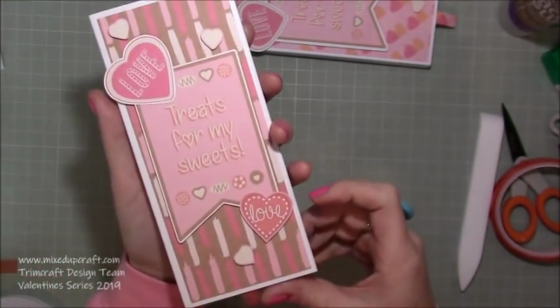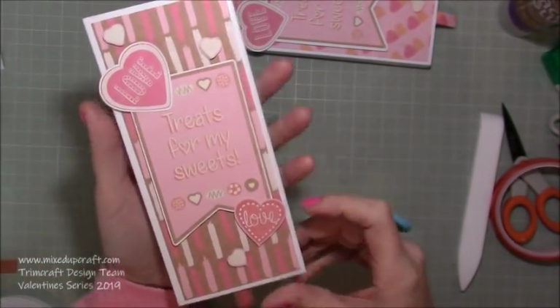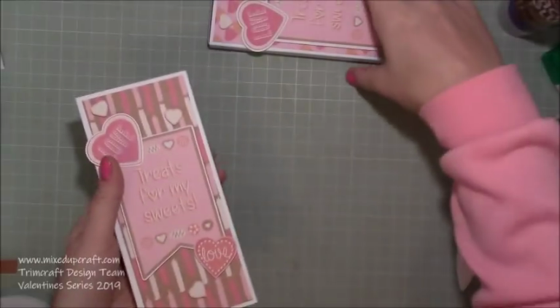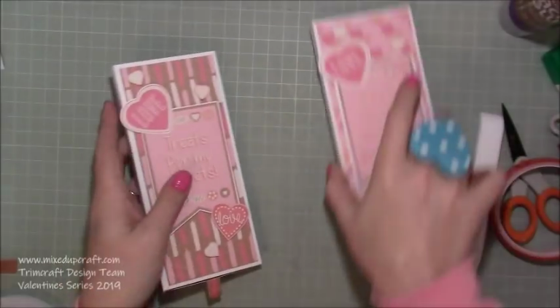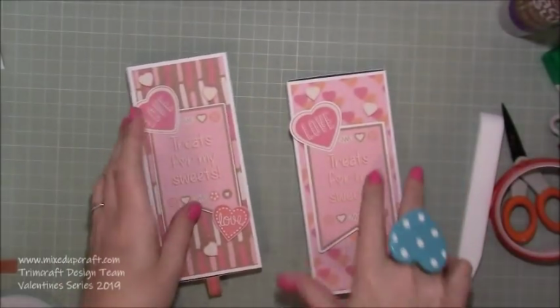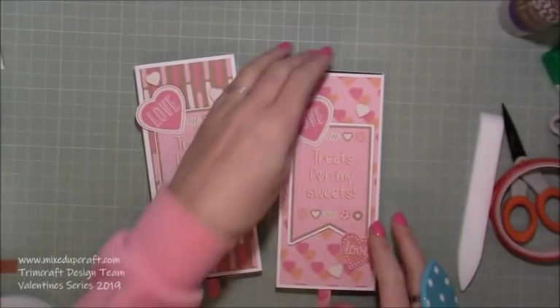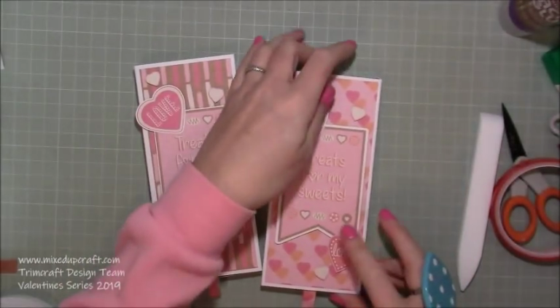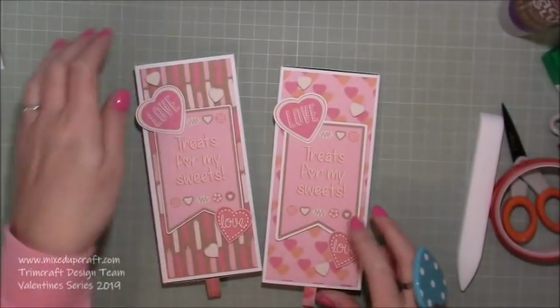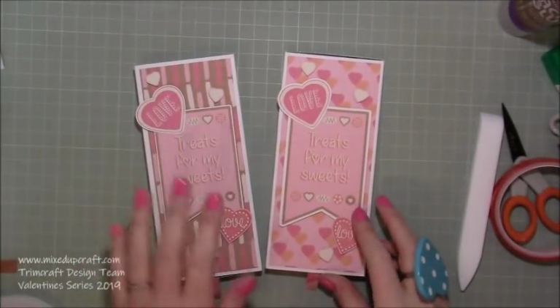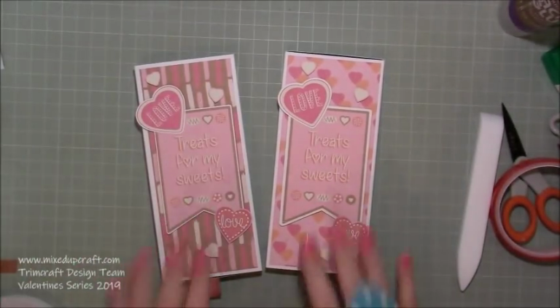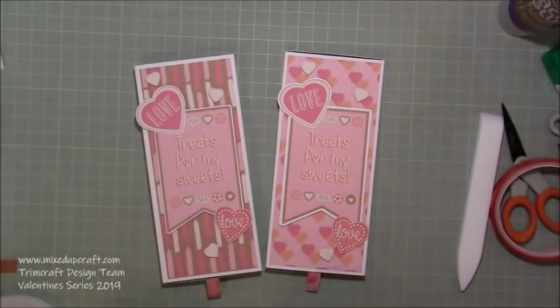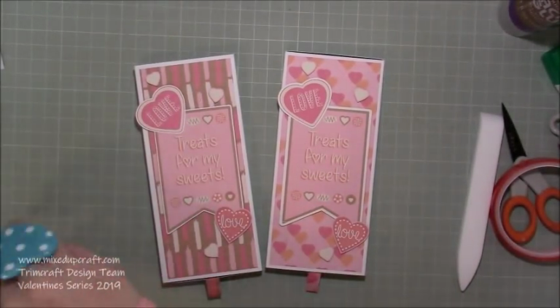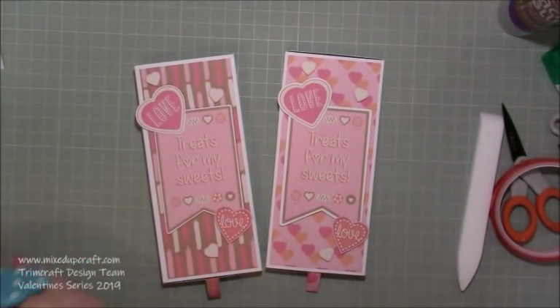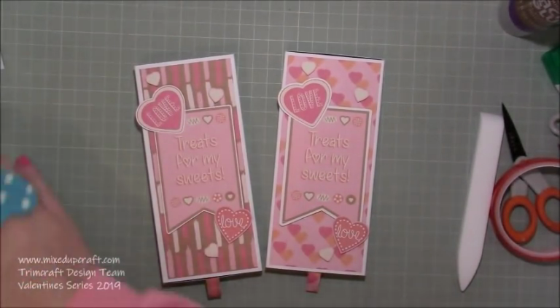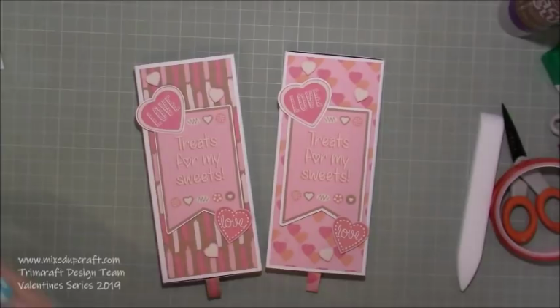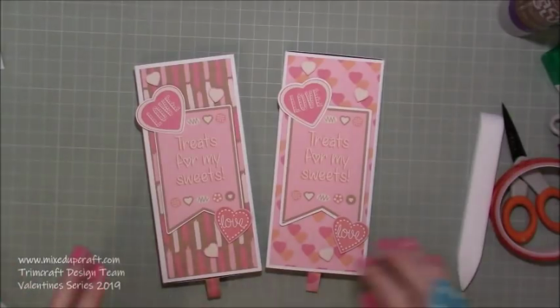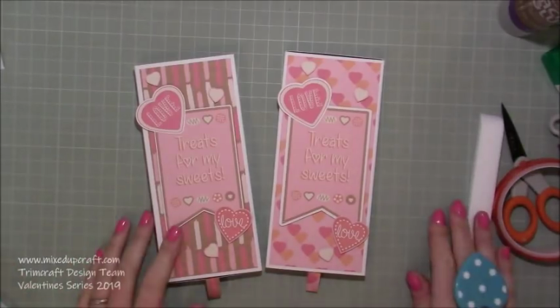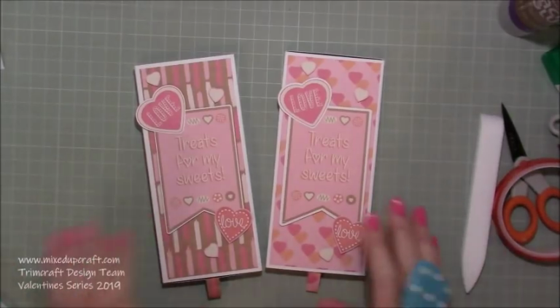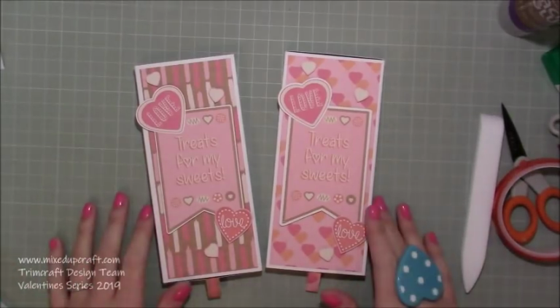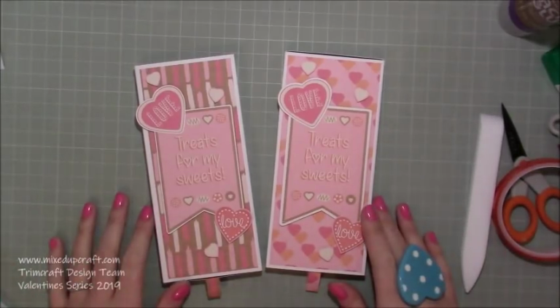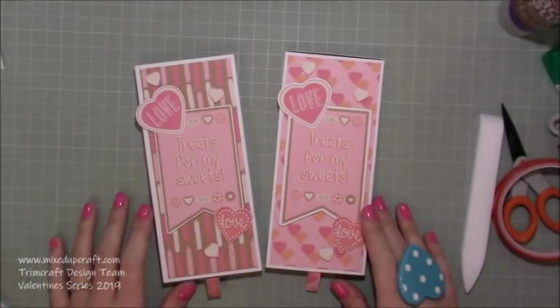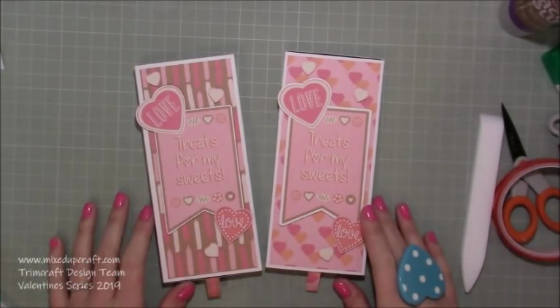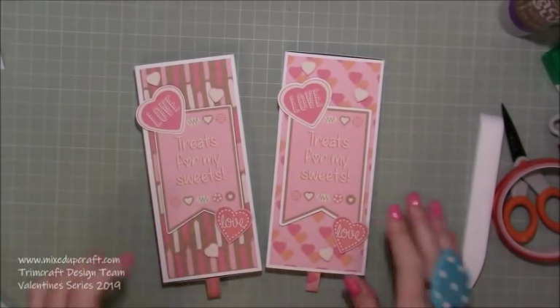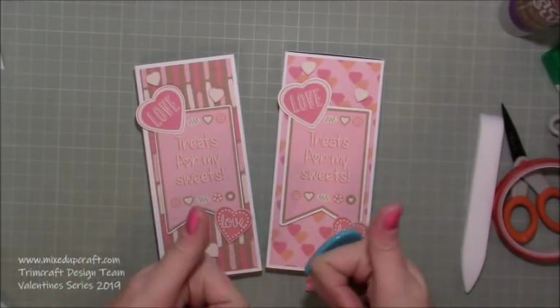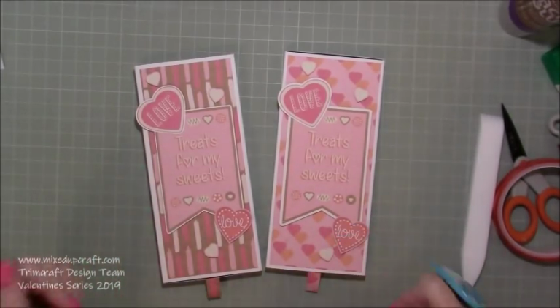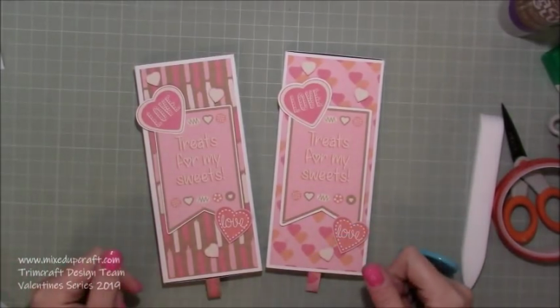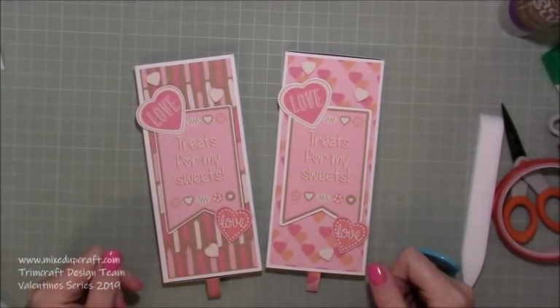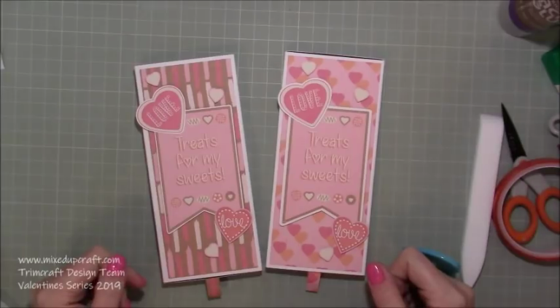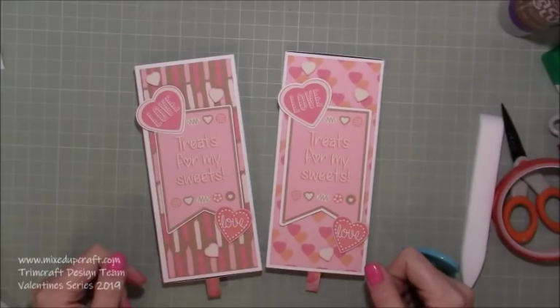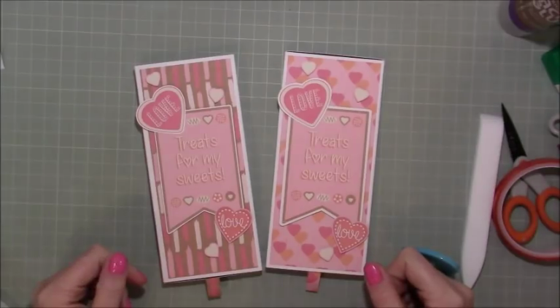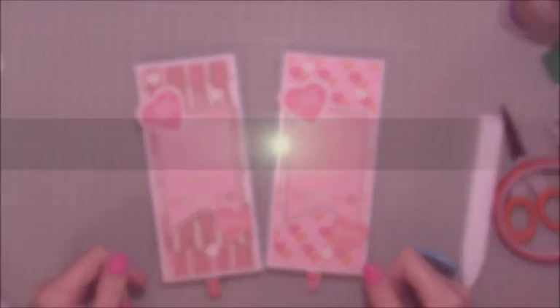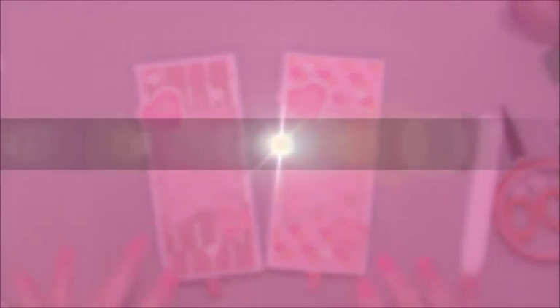That one still needs to be filled up, but two nice treats are ready to be given for Valentine's Day. I've really enjoyed making them — I hope you did too. If you have, please give me a thumbs up and subscribe to my channel so you get to see more. Be back soon, bye!